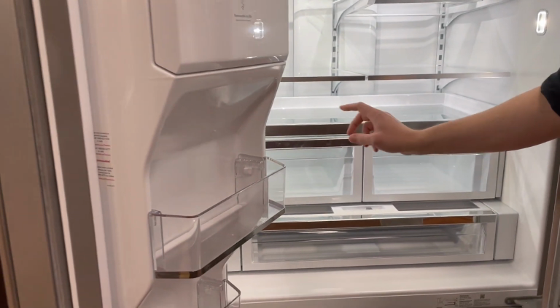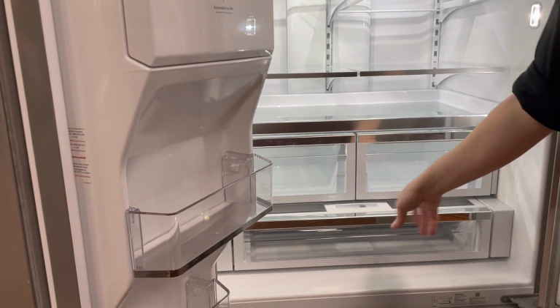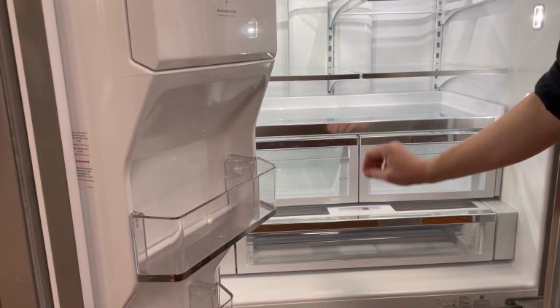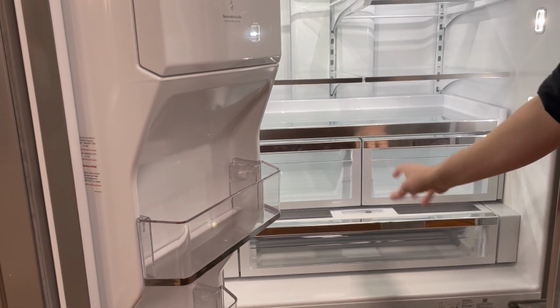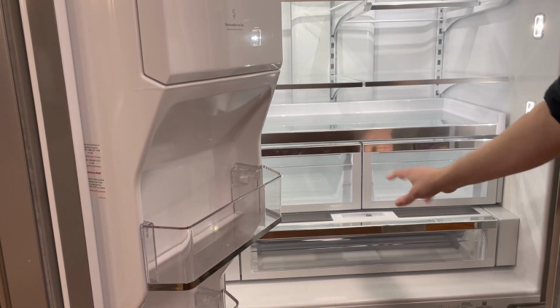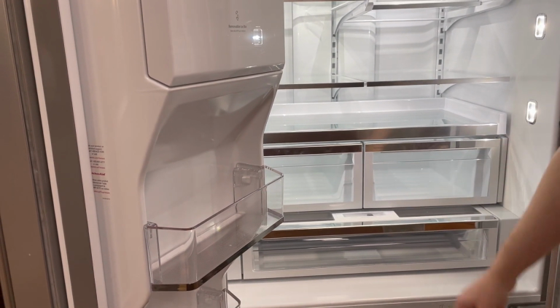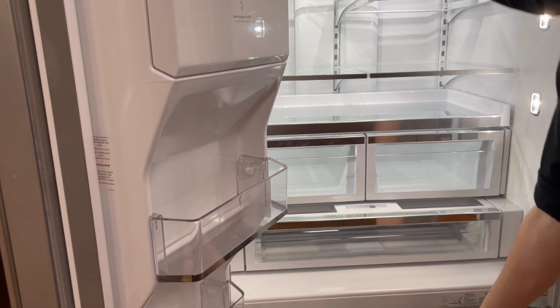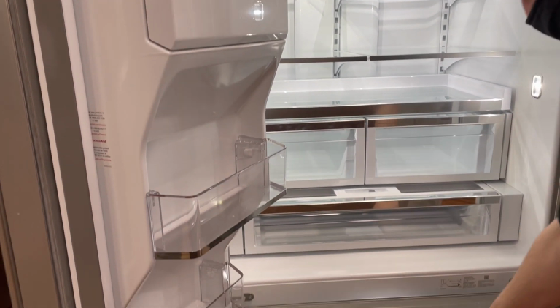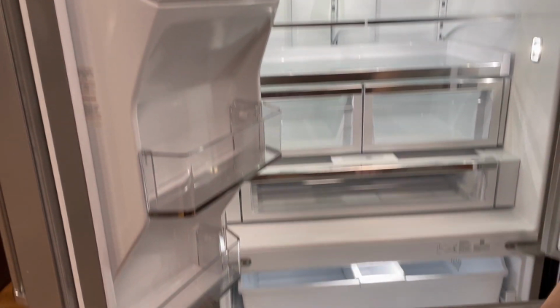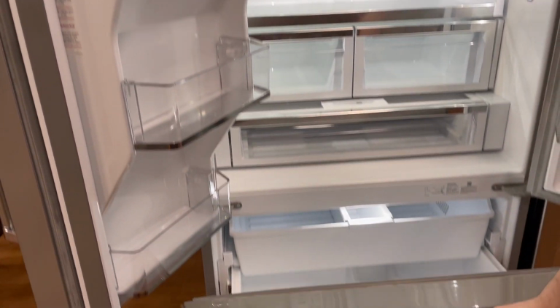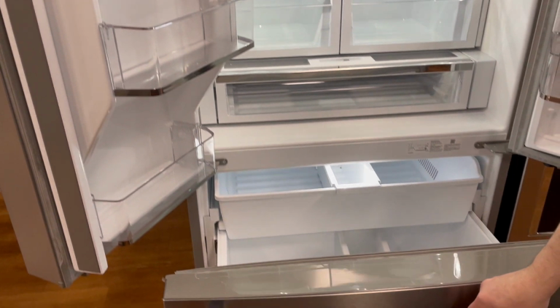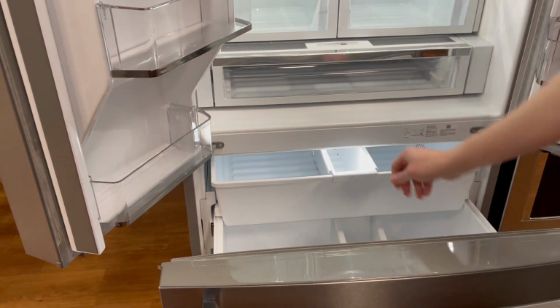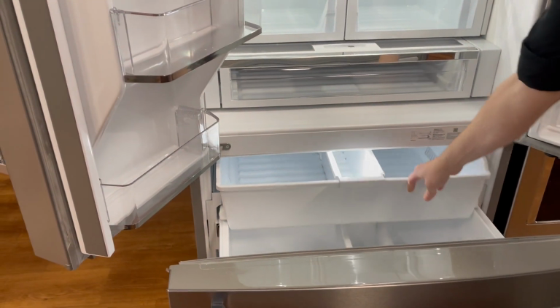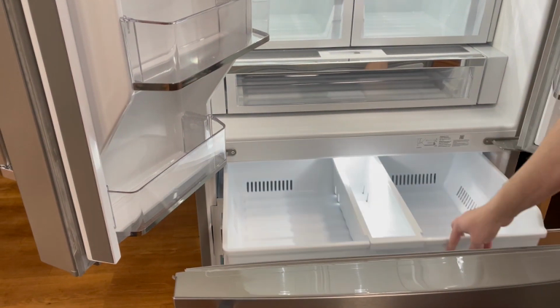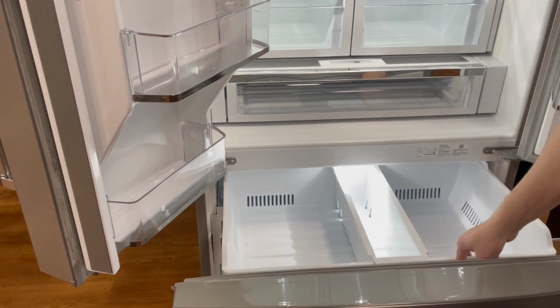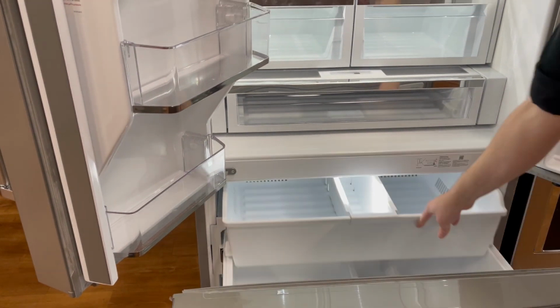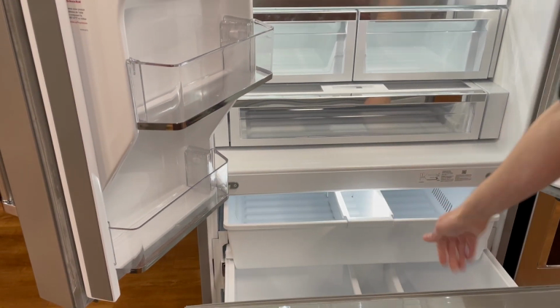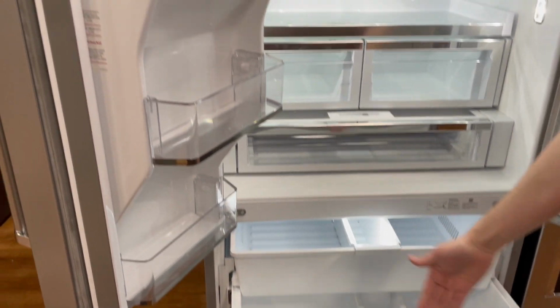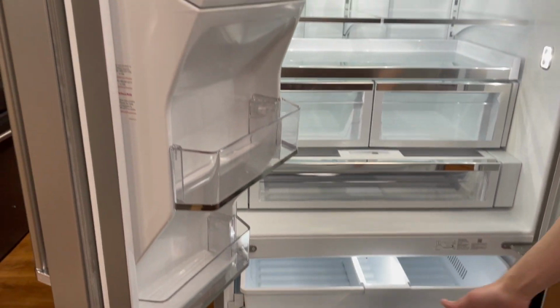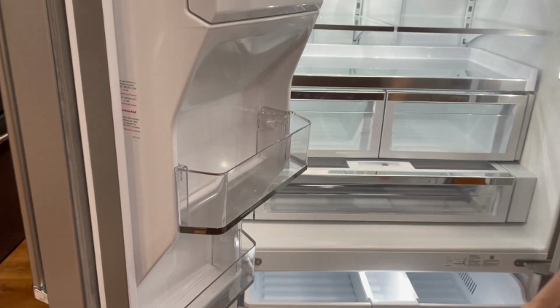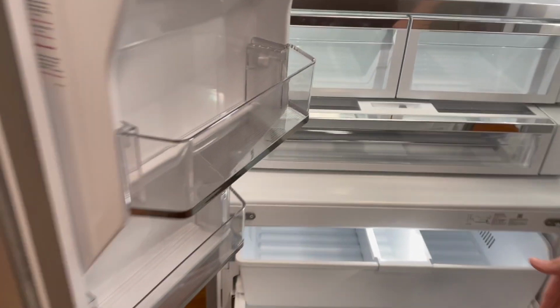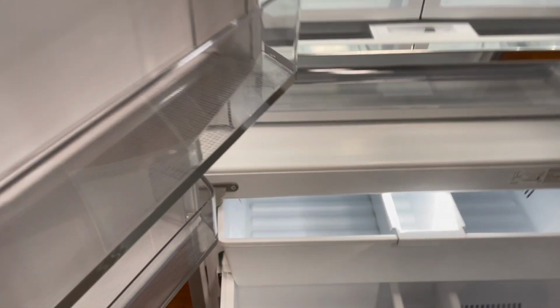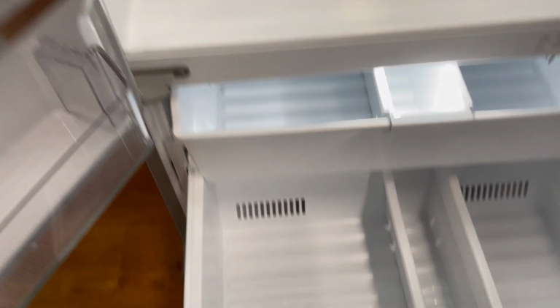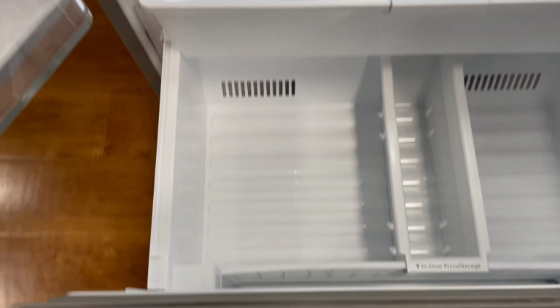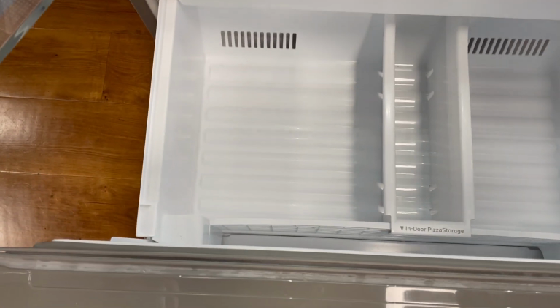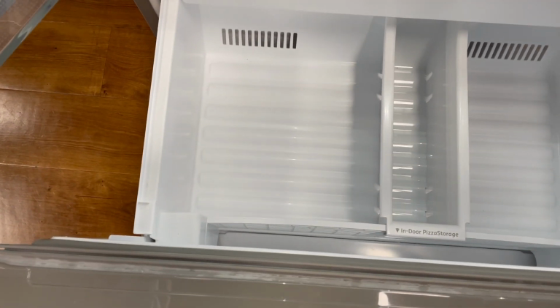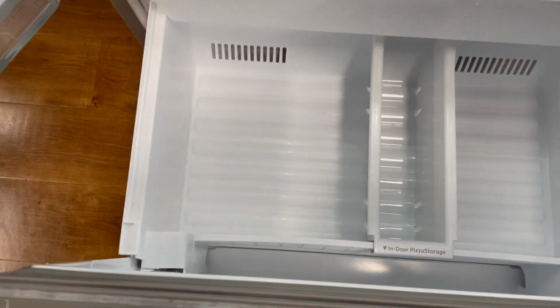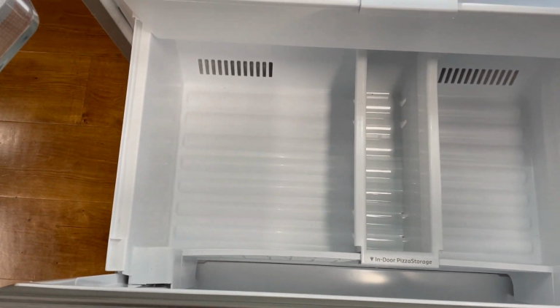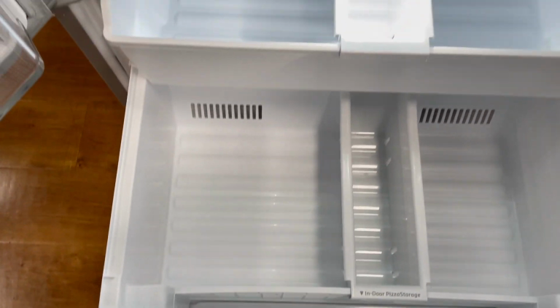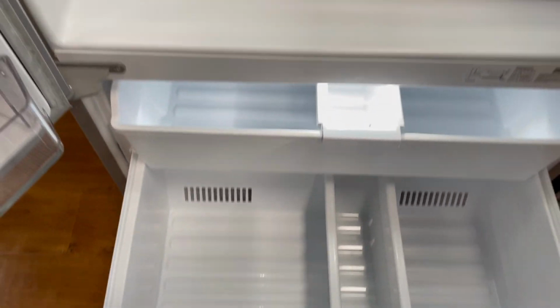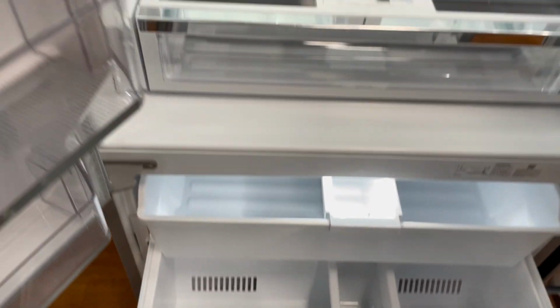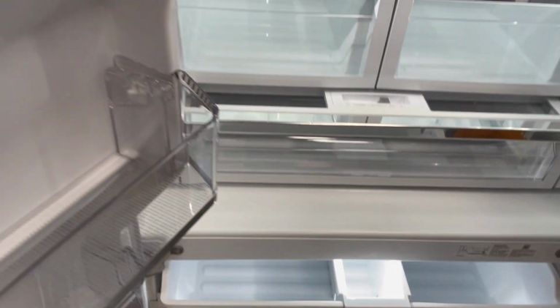The pantry drawer is great for drinks, snacks, meats, and cheeses. The freezer is very well organized with two levels and a pizza pocket door for long, tall boxes that are easy to store there, so they don't take up any room in the rest of the freezer.